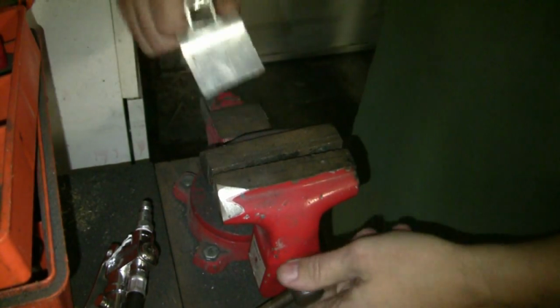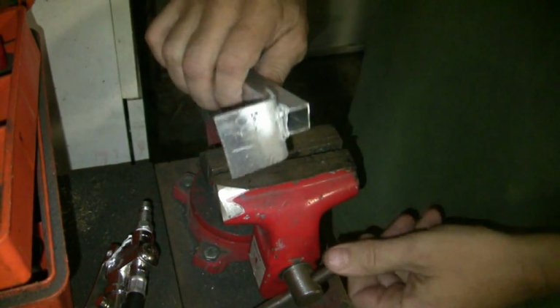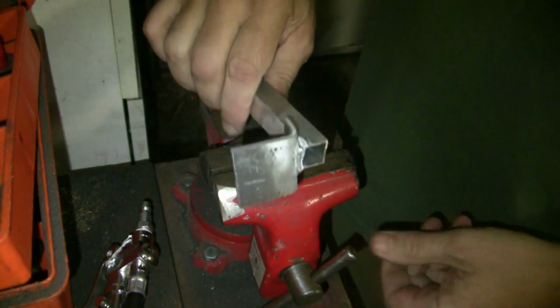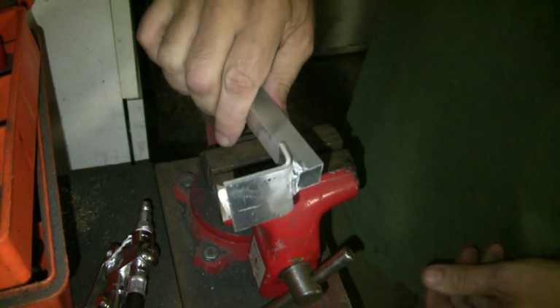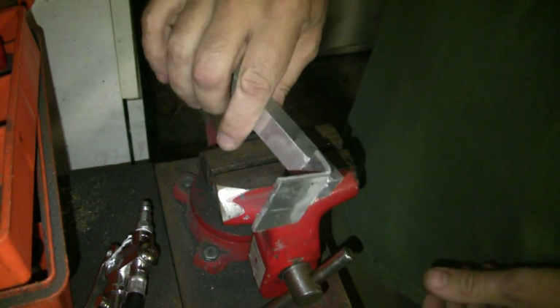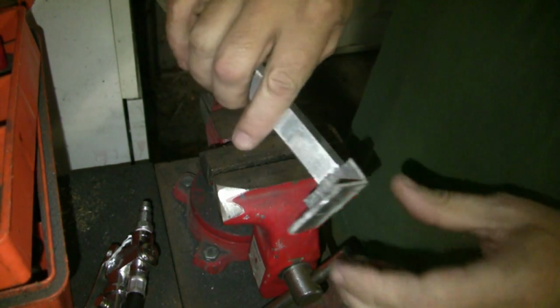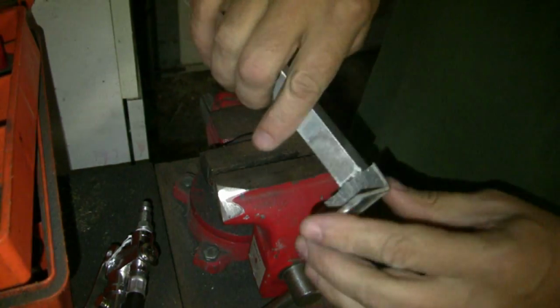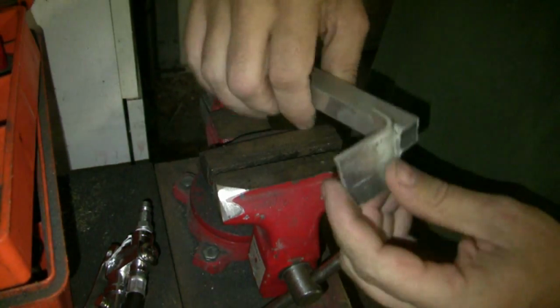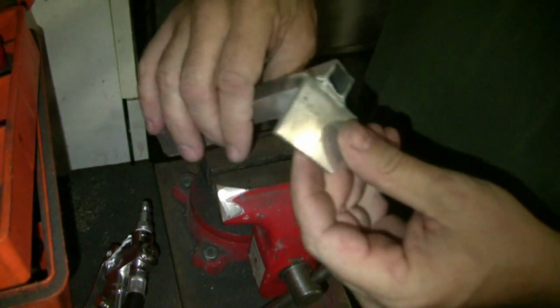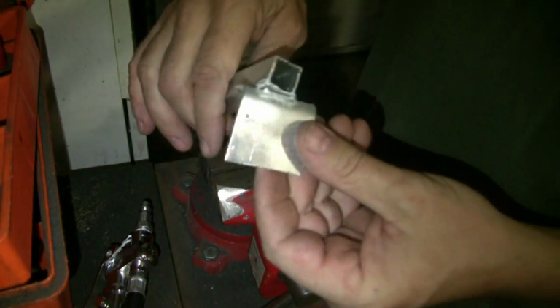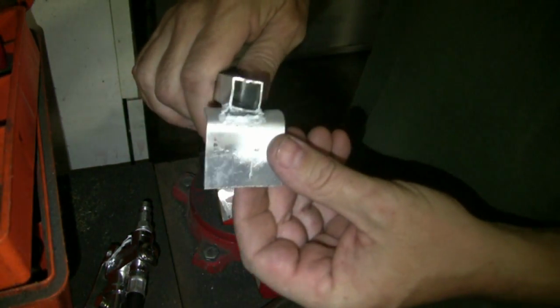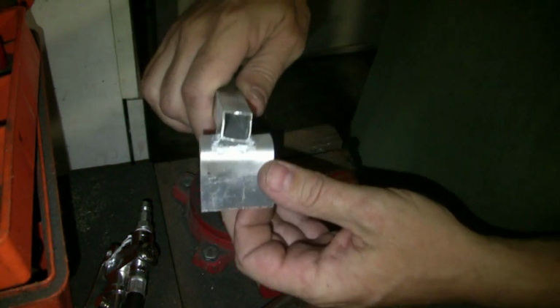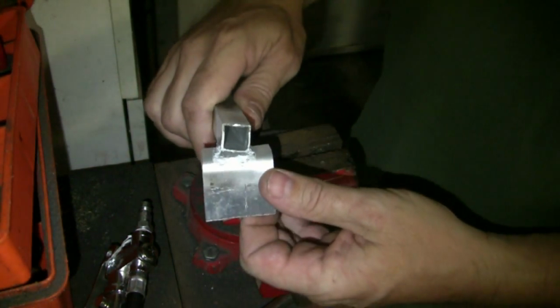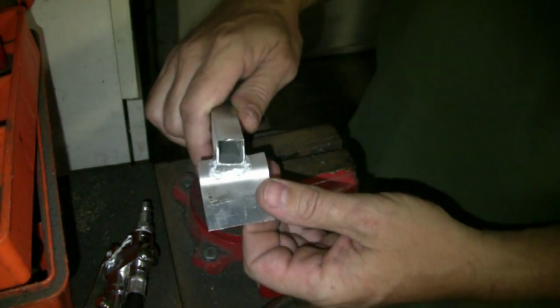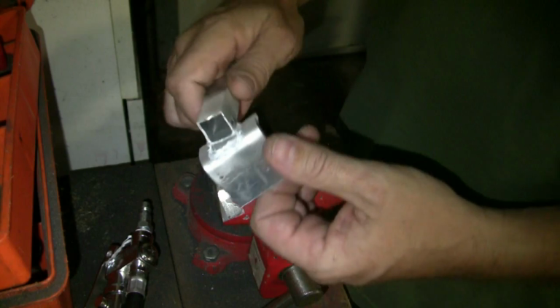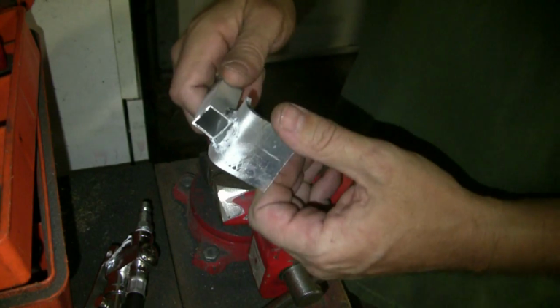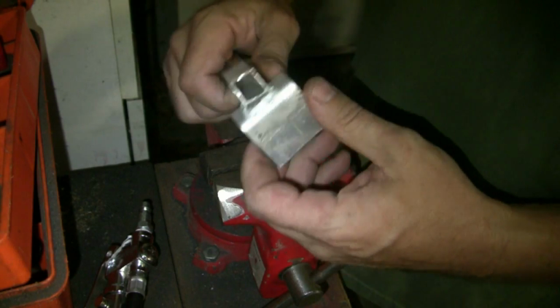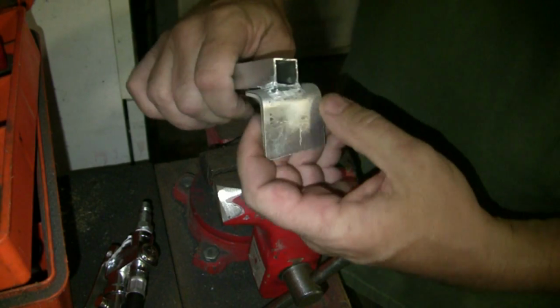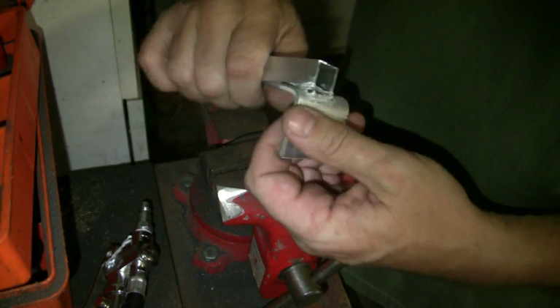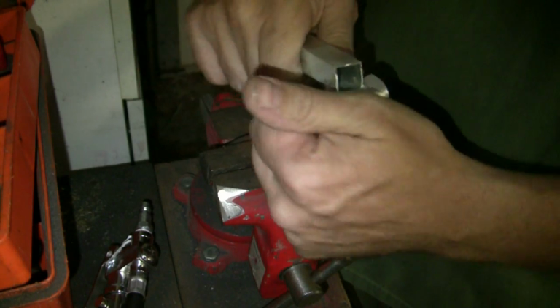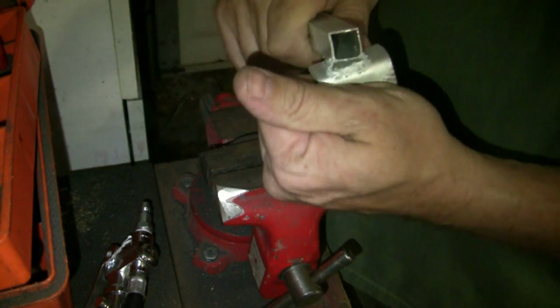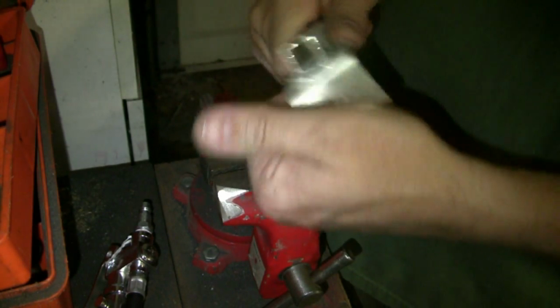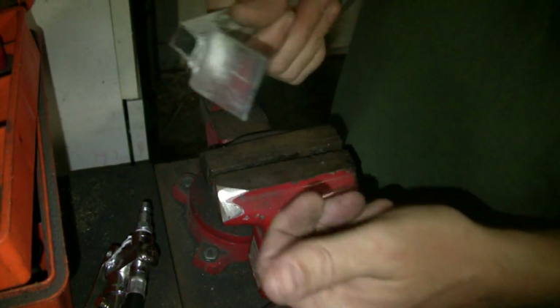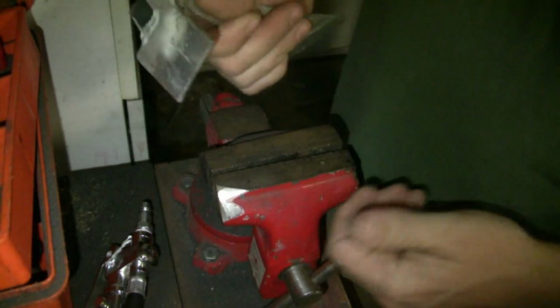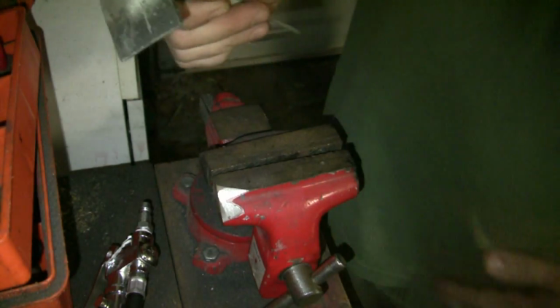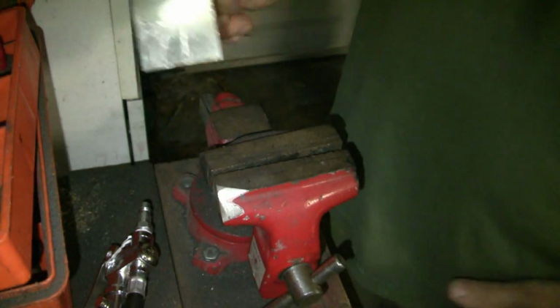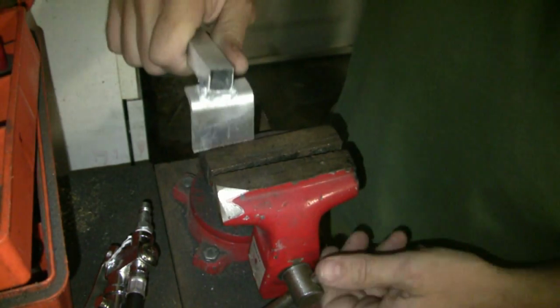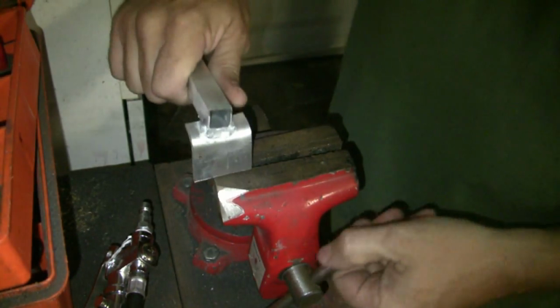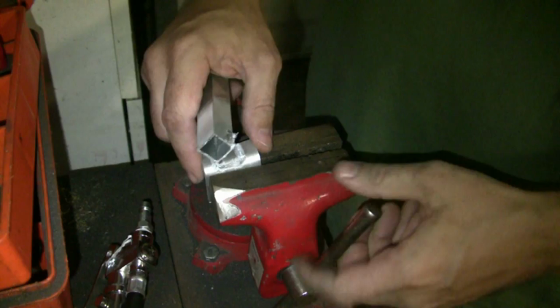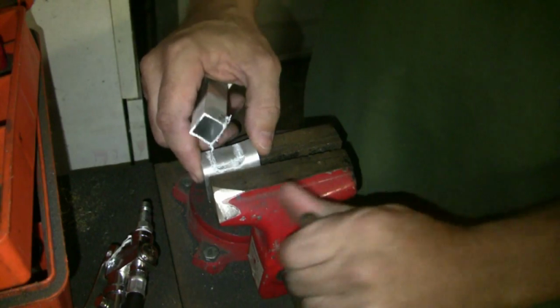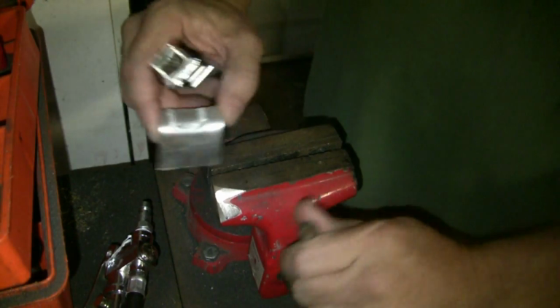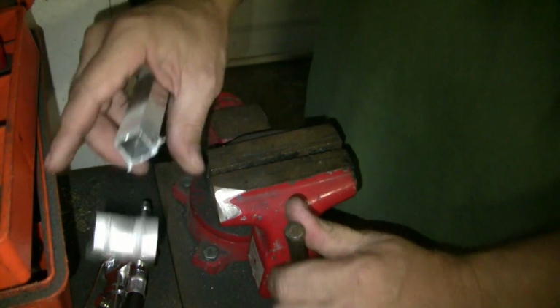I had to bend it pretty far to get it to break. I mean I put that much strength on it.